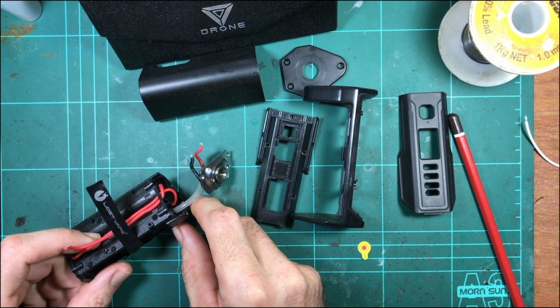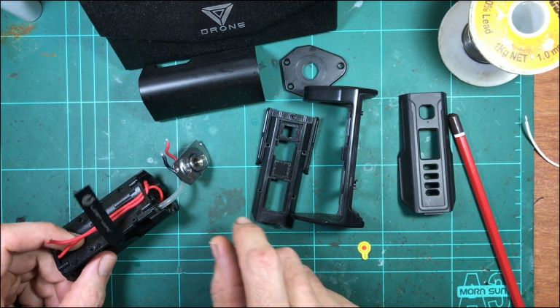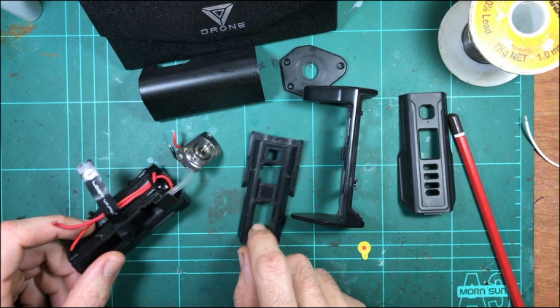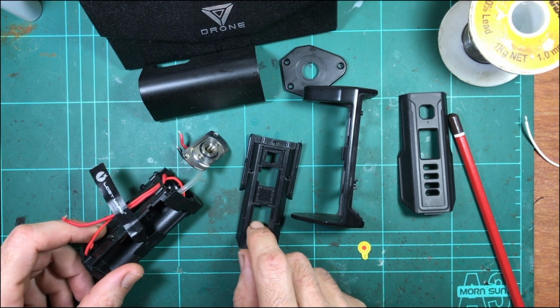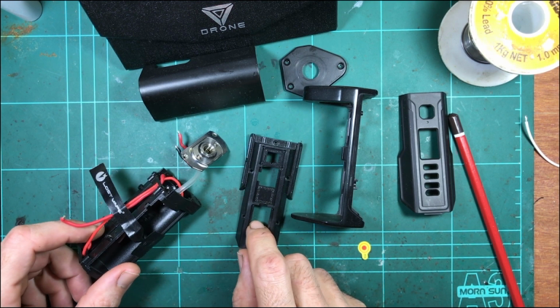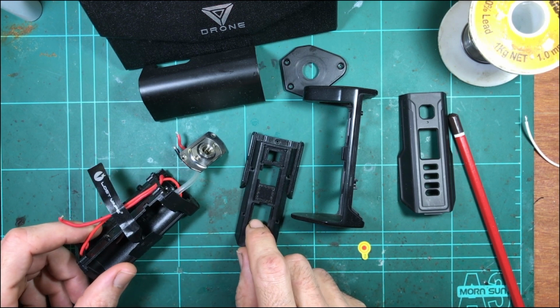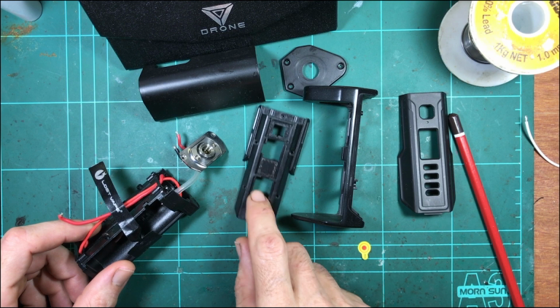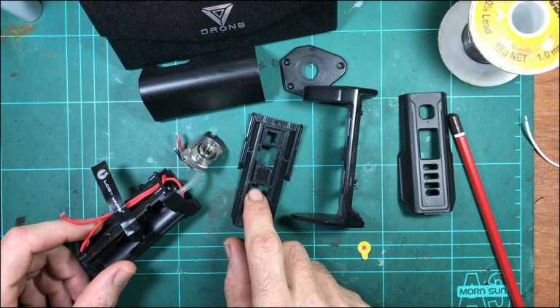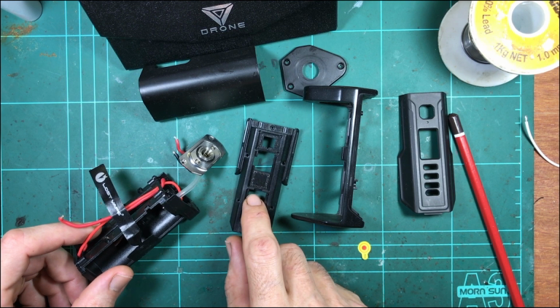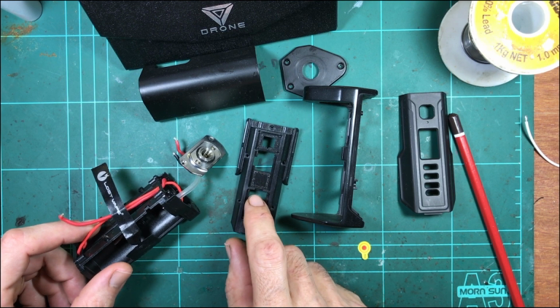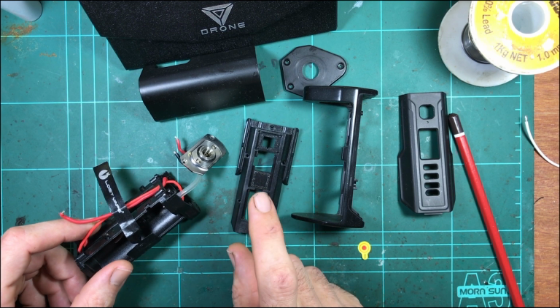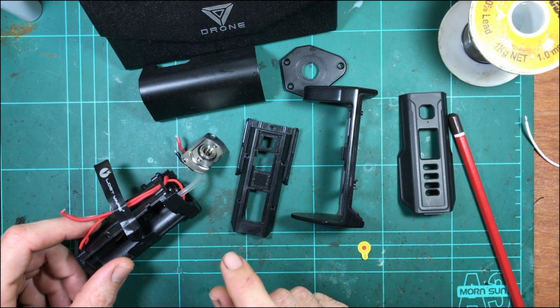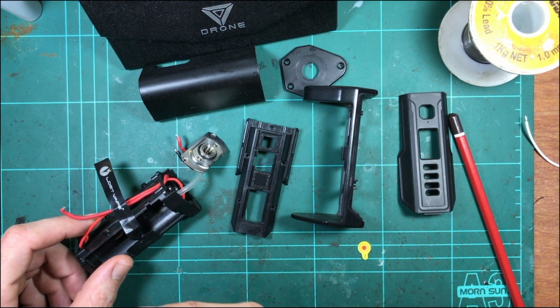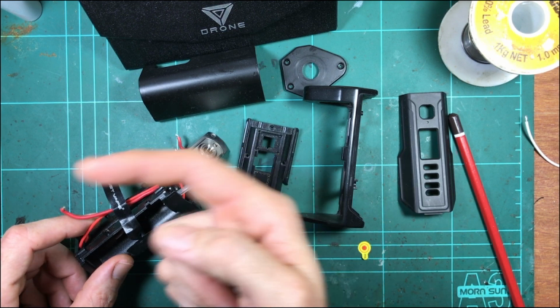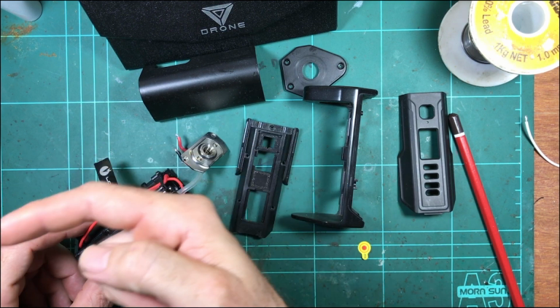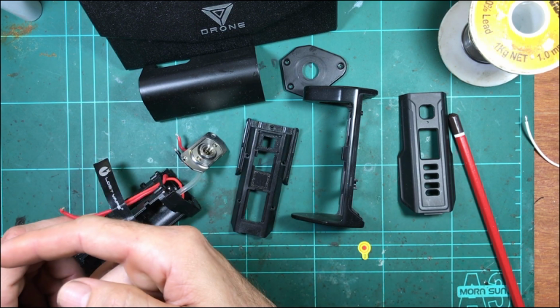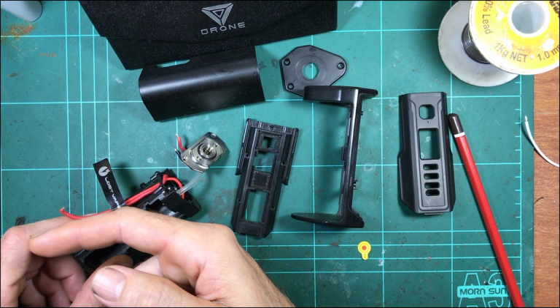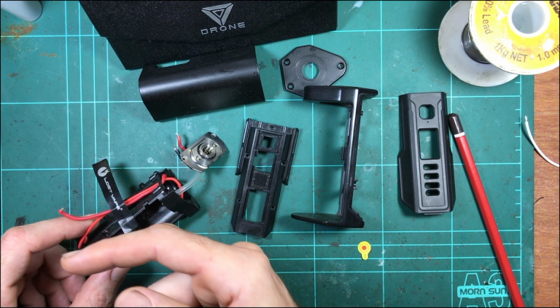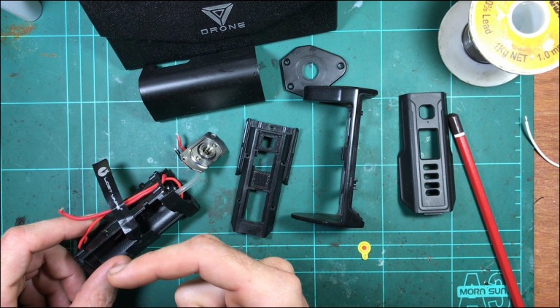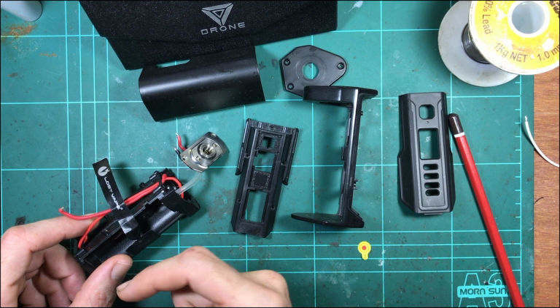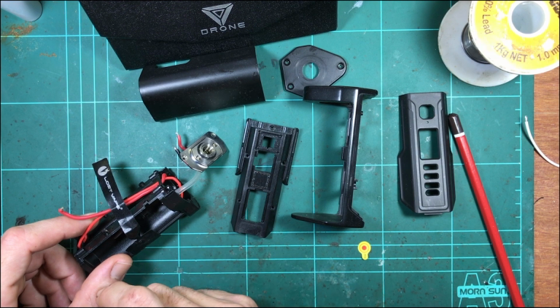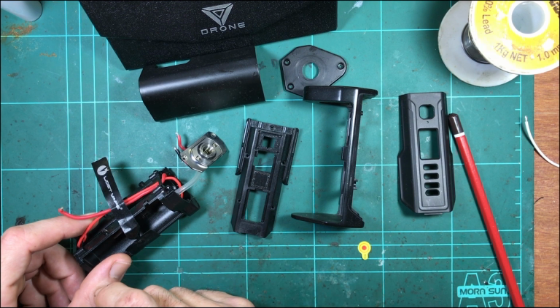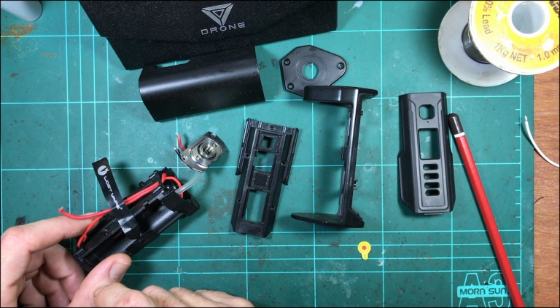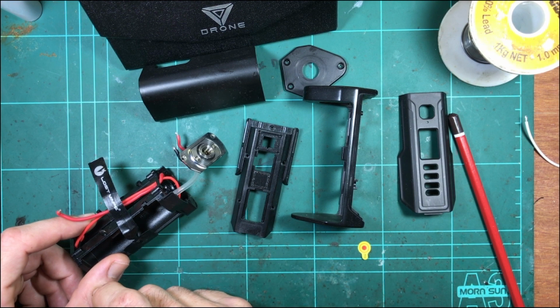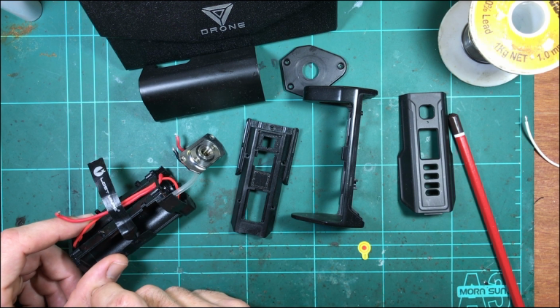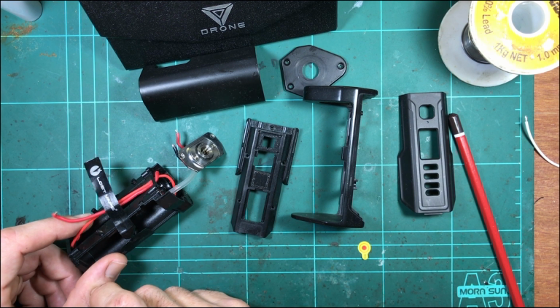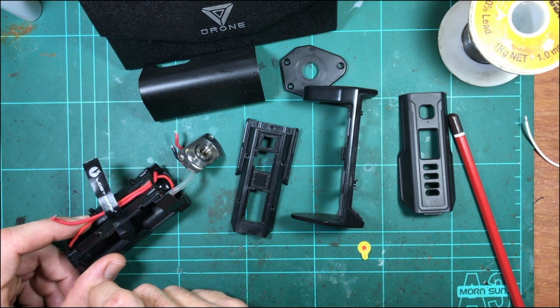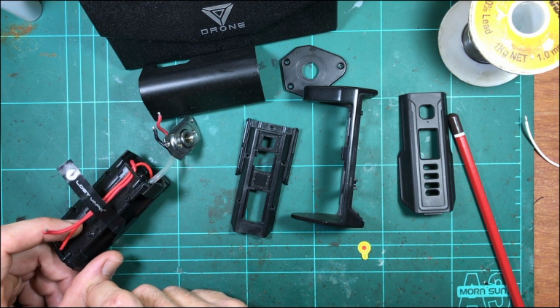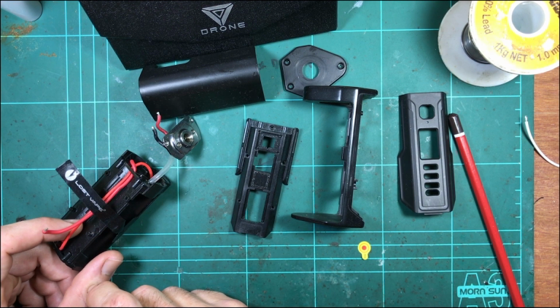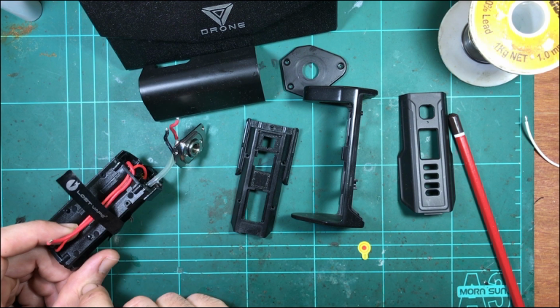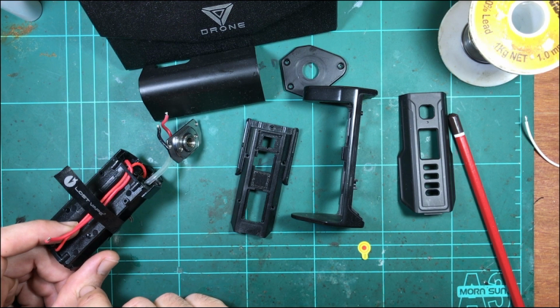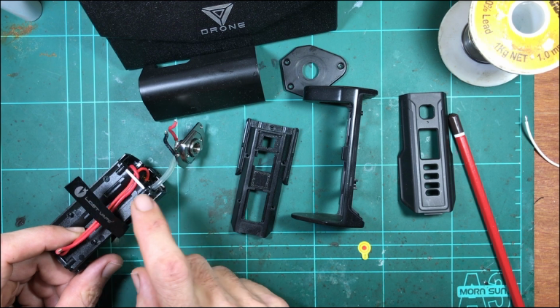I'm gonna remember how the hell this thing goes back together - it's been a while. The board is over that way, still attached to the data logging rig for efficiency tests, but we'll desolder that and get the board over here.